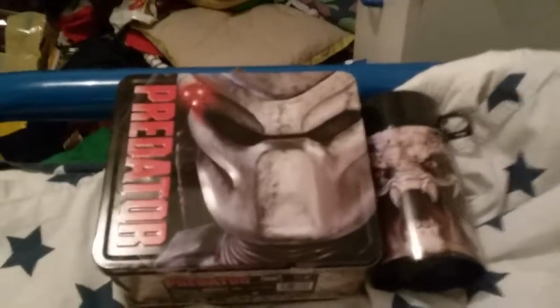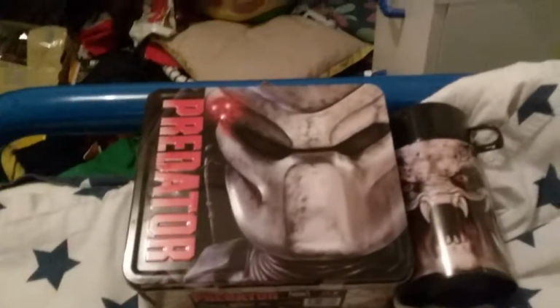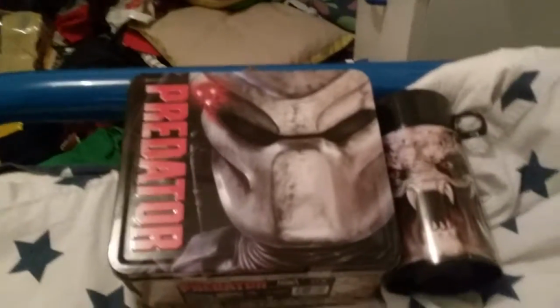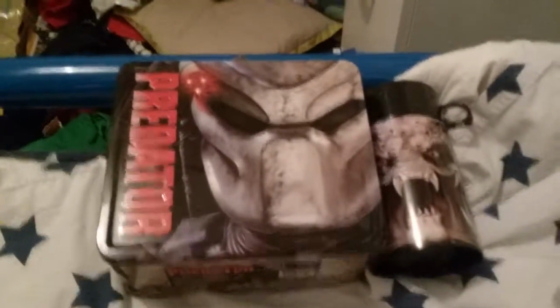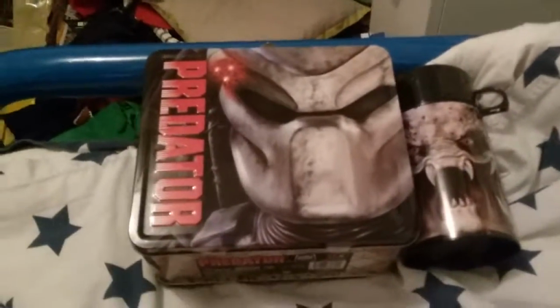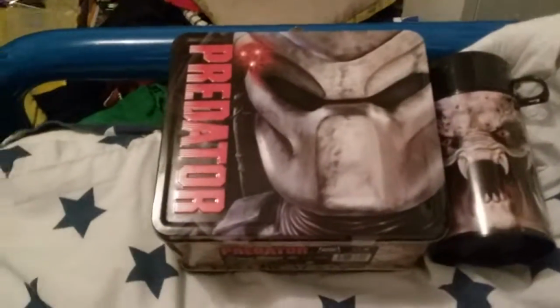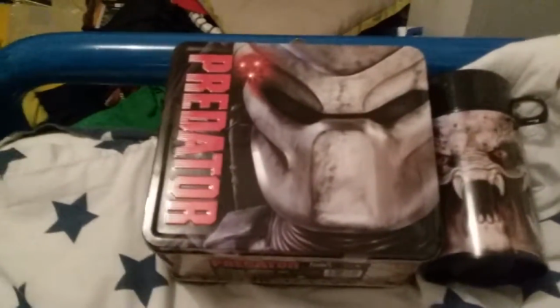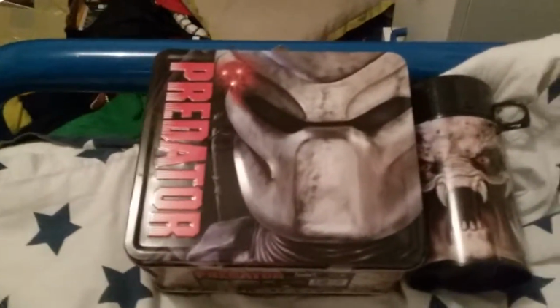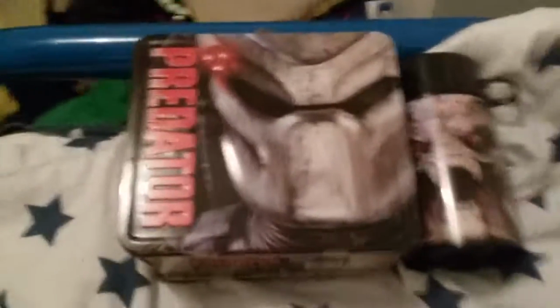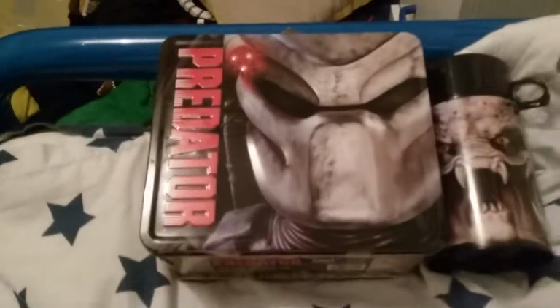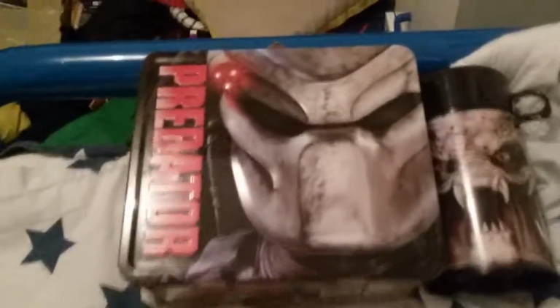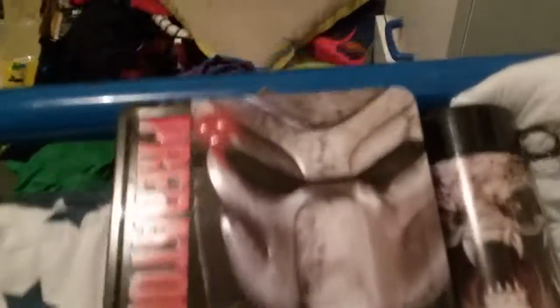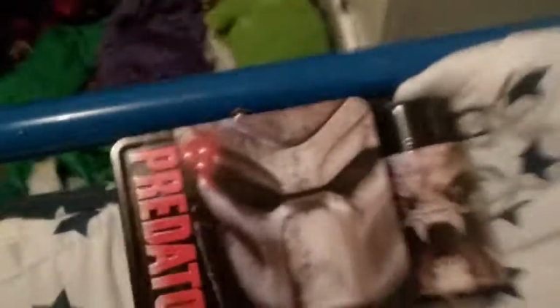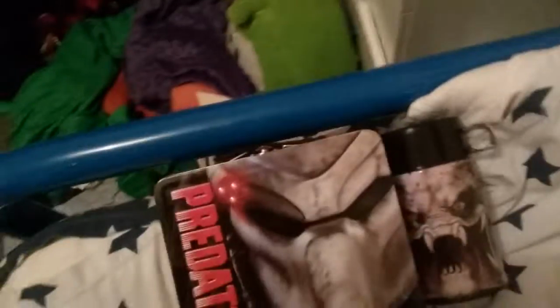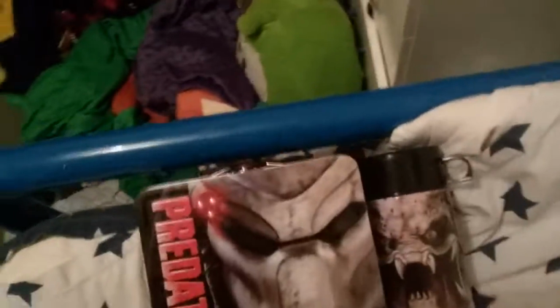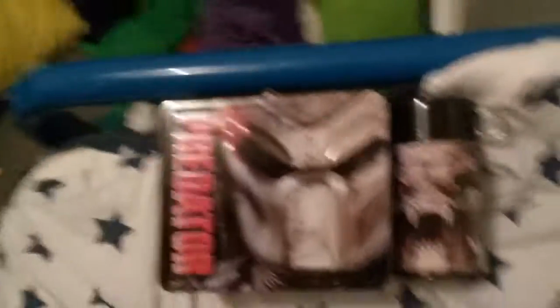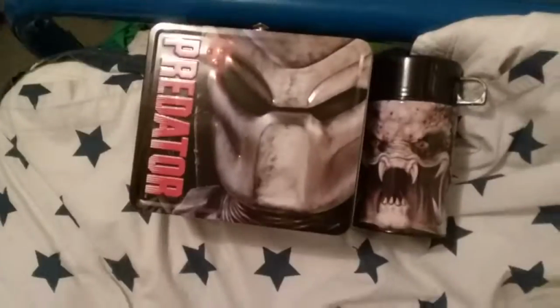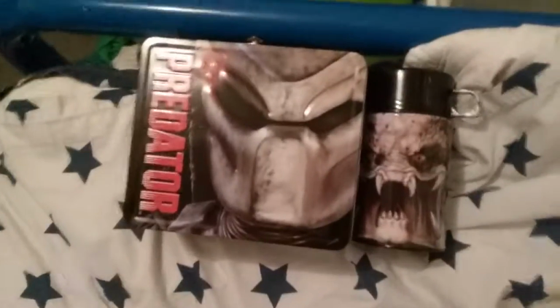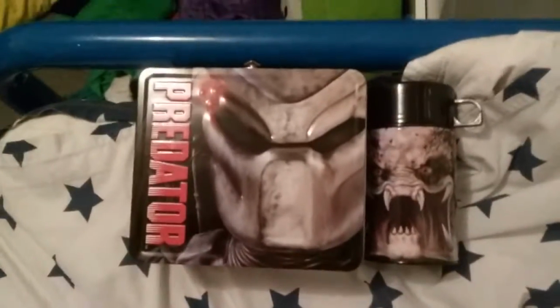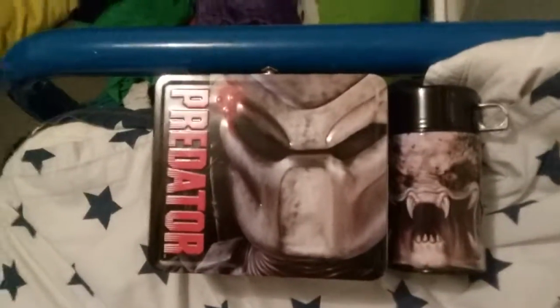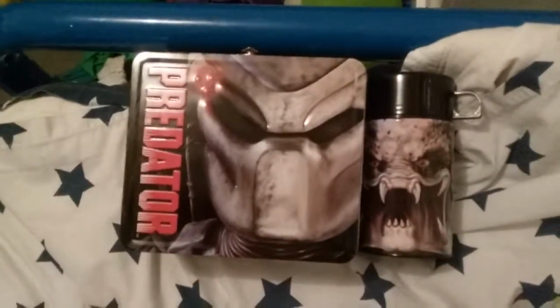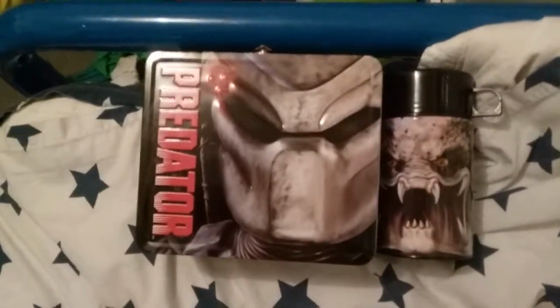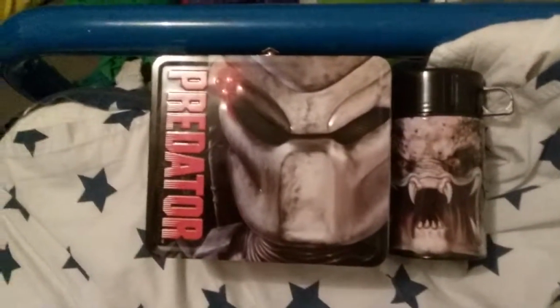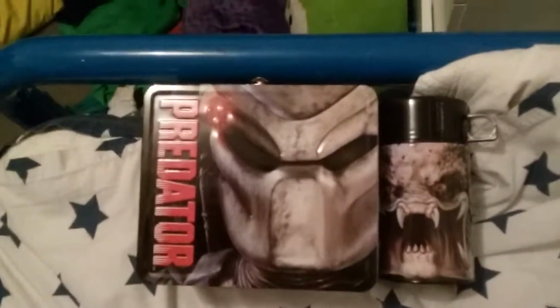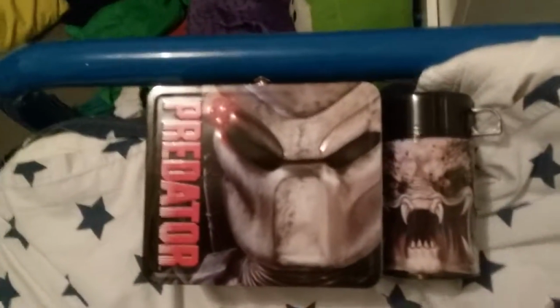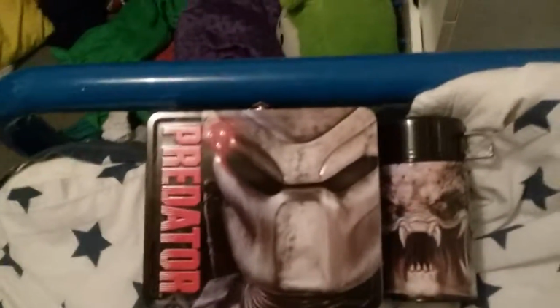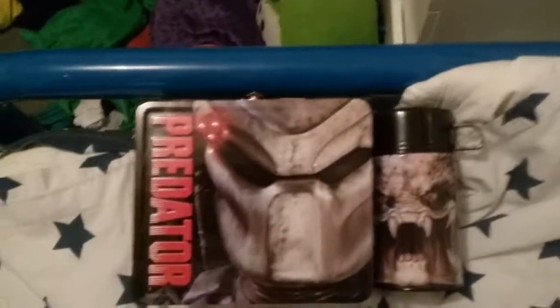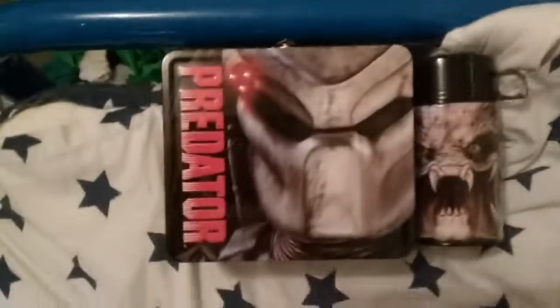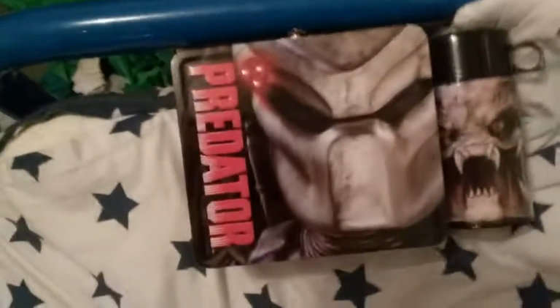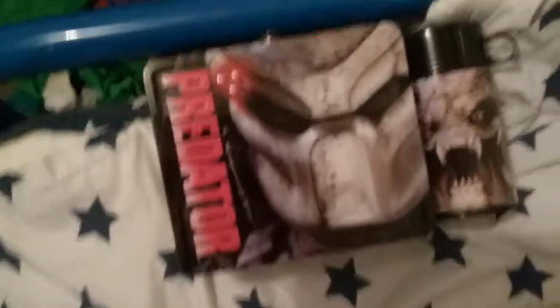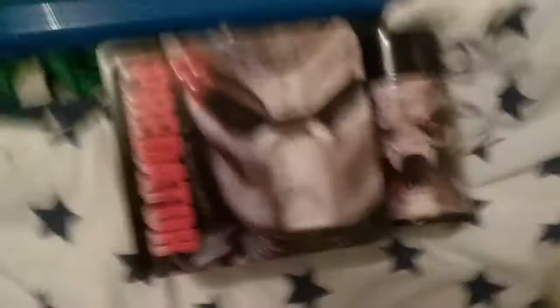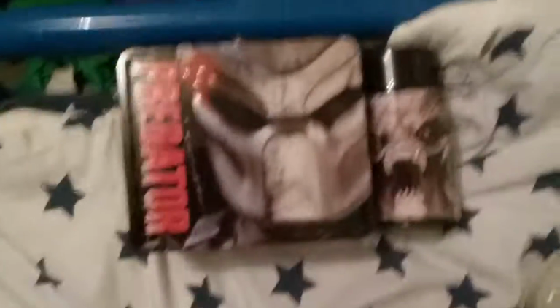What's up guys, it's PredatorBelore here and I'm doing a review on my lunchbox I just got yesterday. Well, it's a Predator lunchbox.